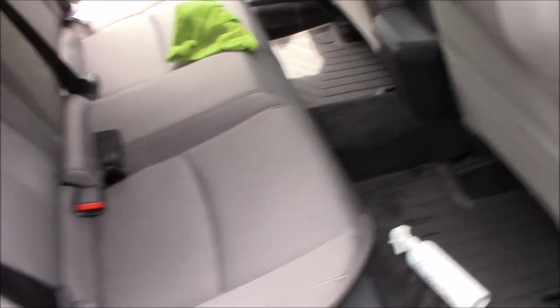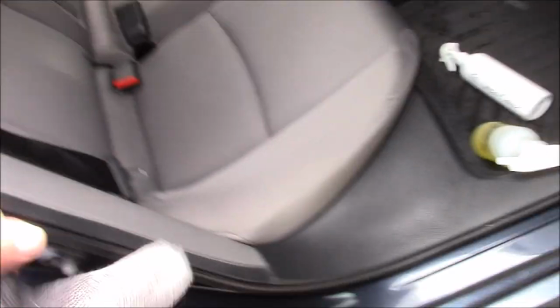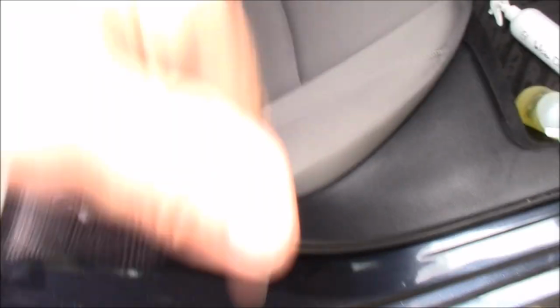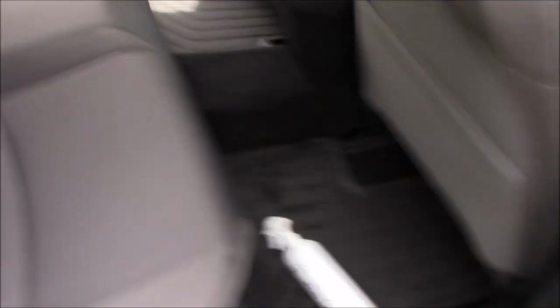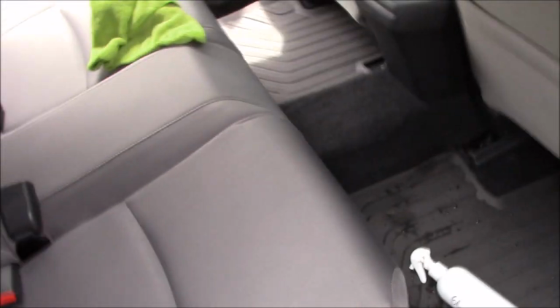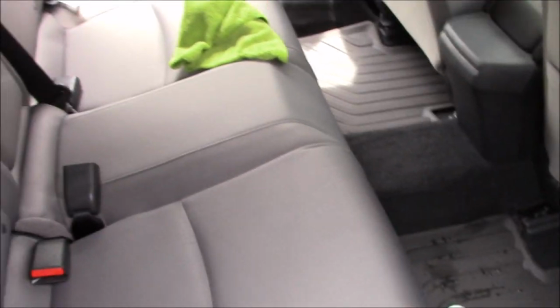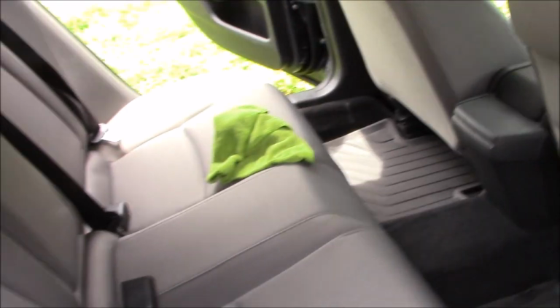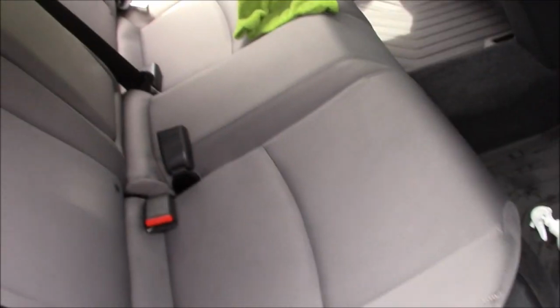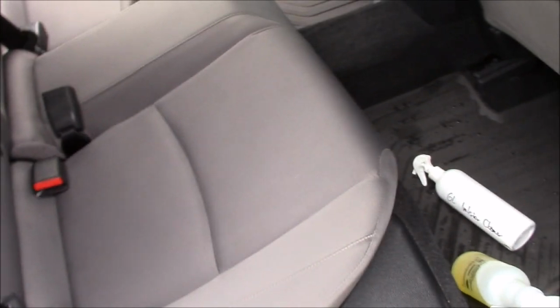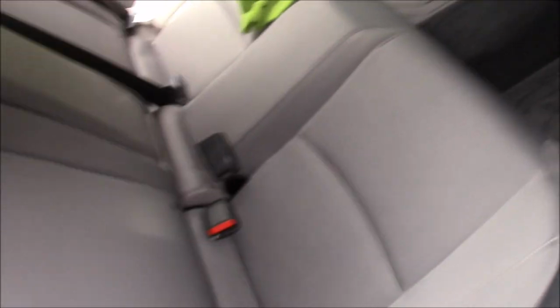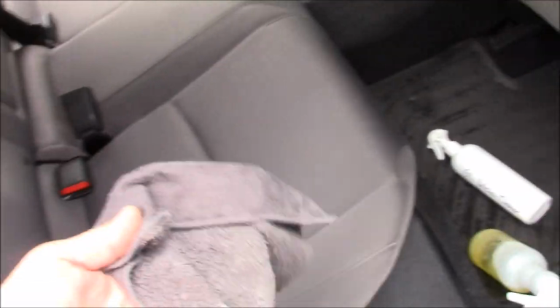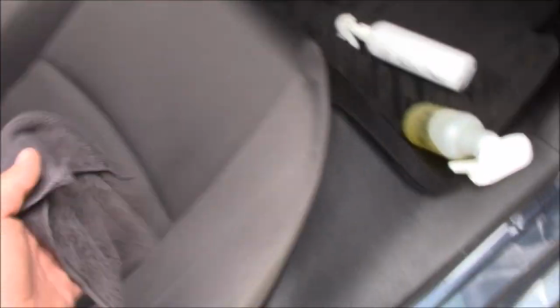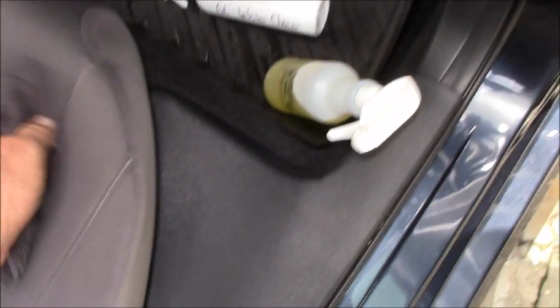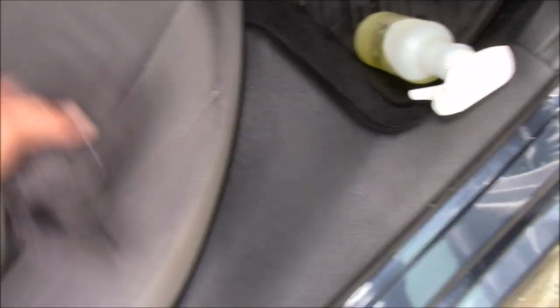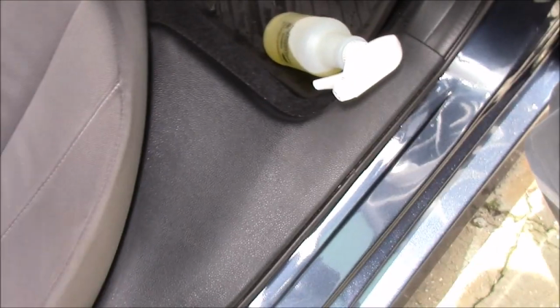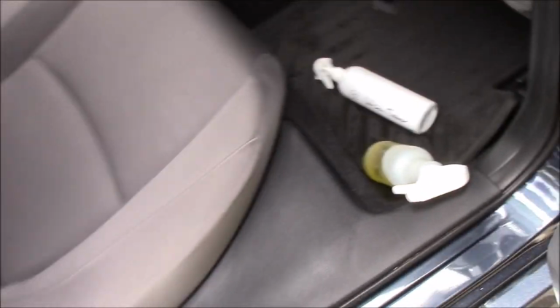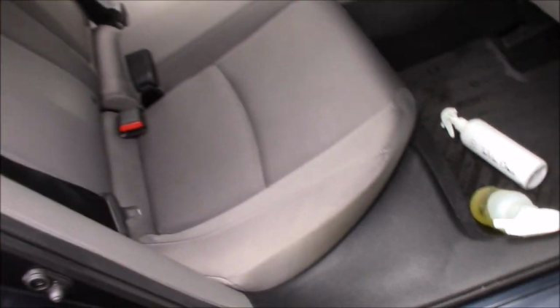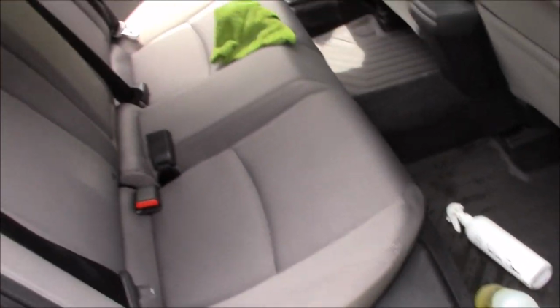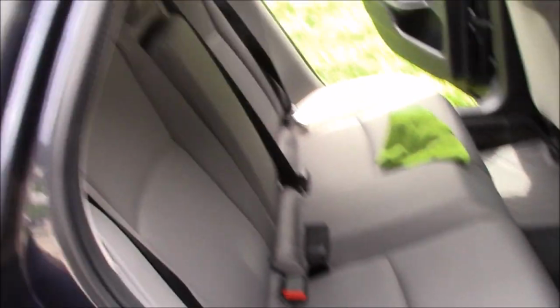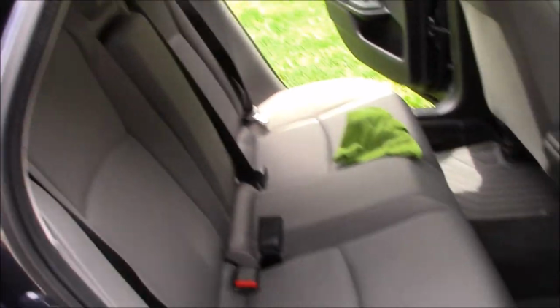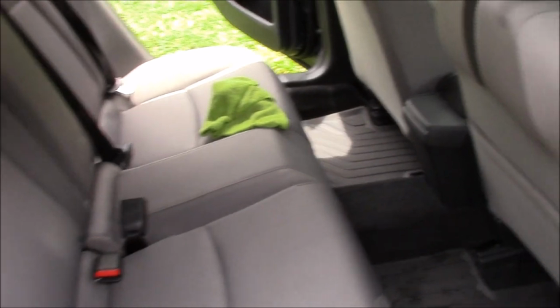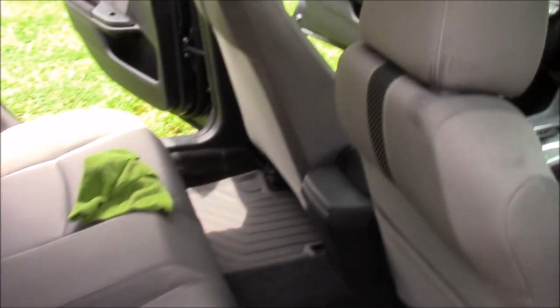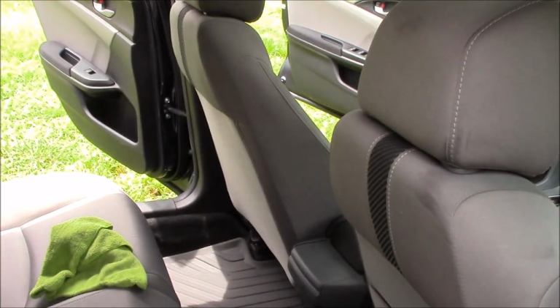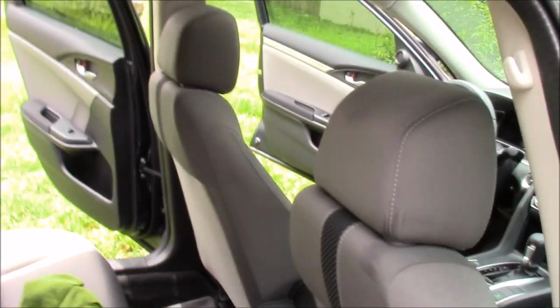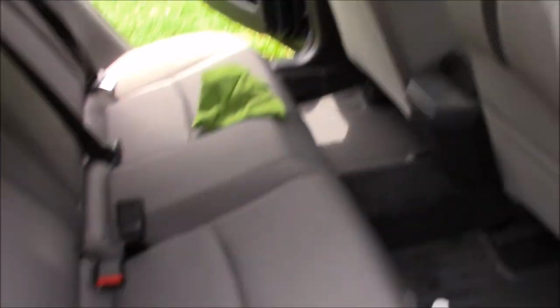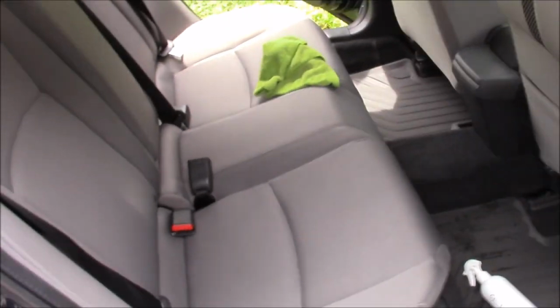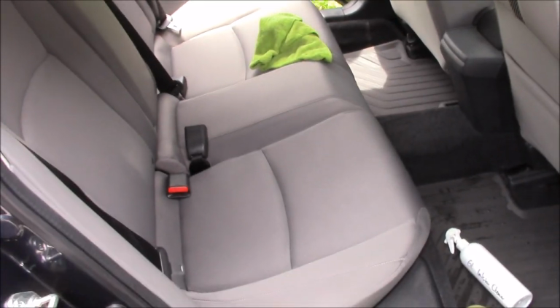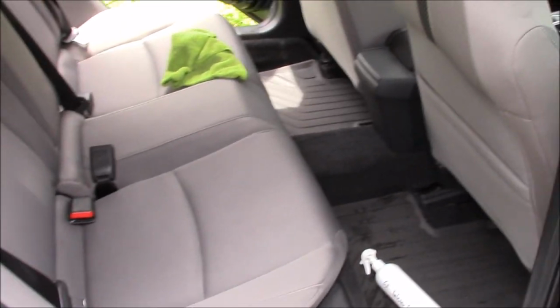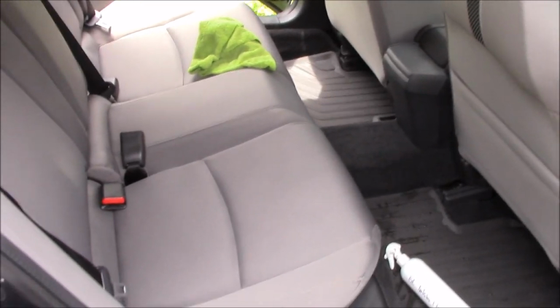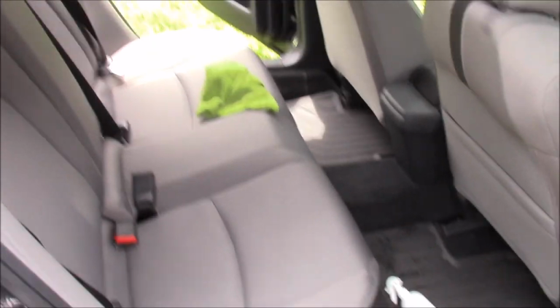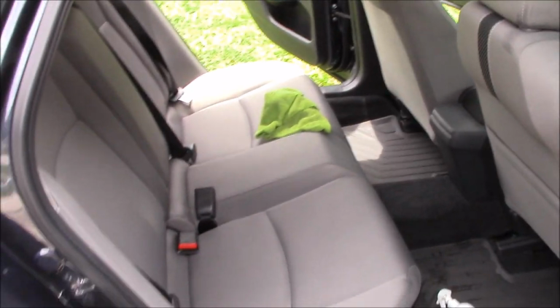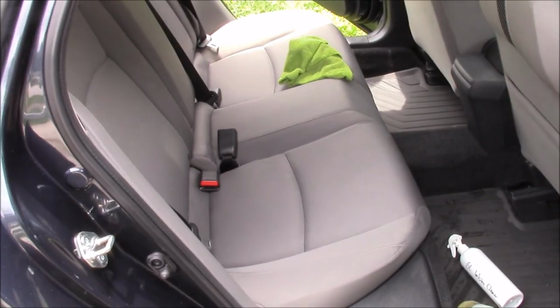My cleaners don't require rinsing — you can literally leave them in the fabric. Try to dilute a little bit with the damp towel, but it's not going to hurt anything to leave the product in there and let it dry. Anyway, that's where we're at — 2016 Honda Civic, damp shampoo method with the Grip Launch Interior Cleaner.